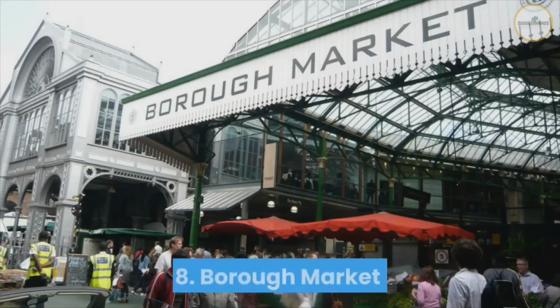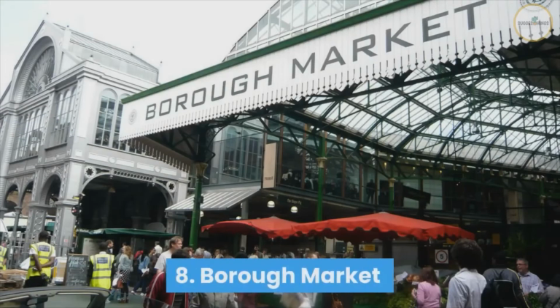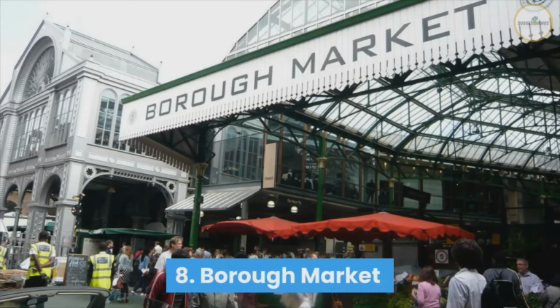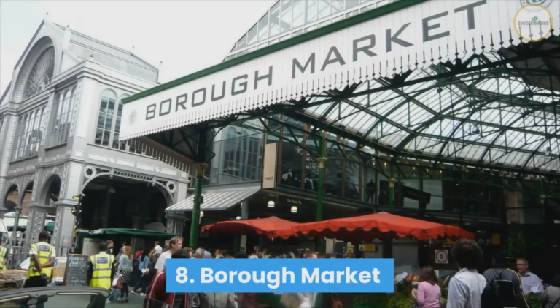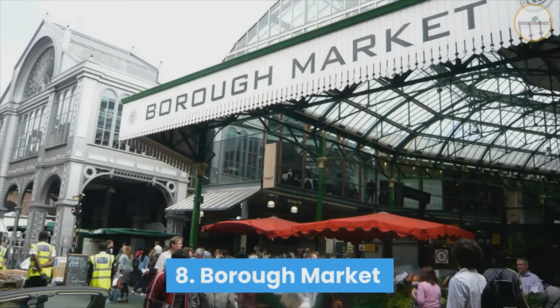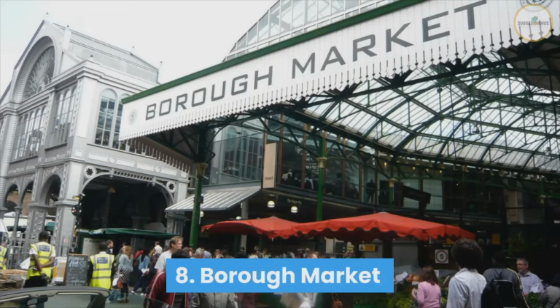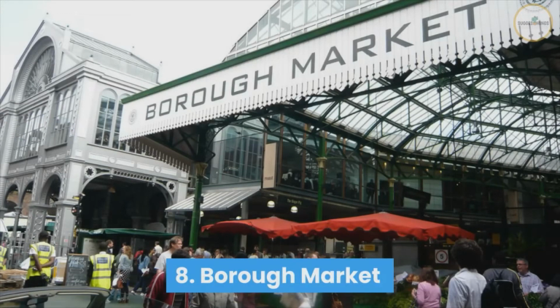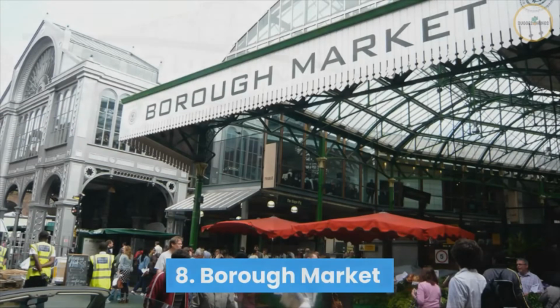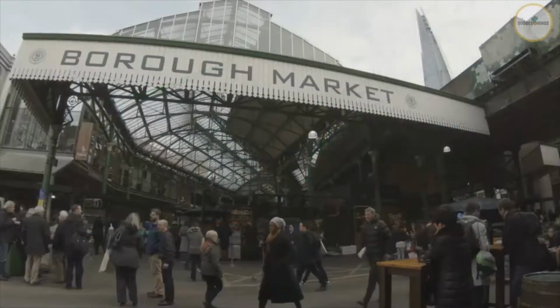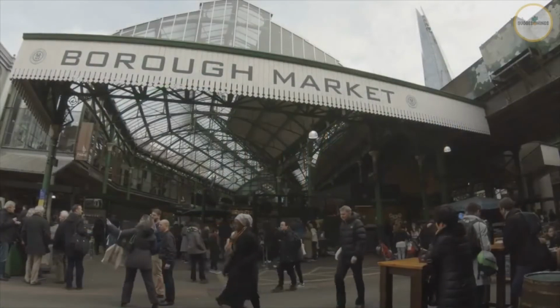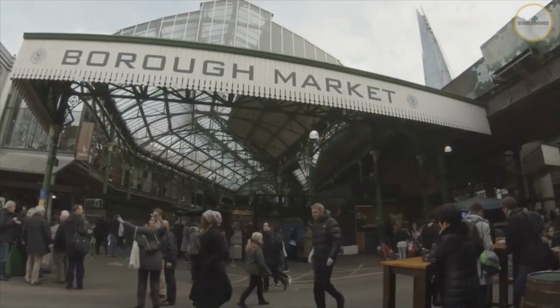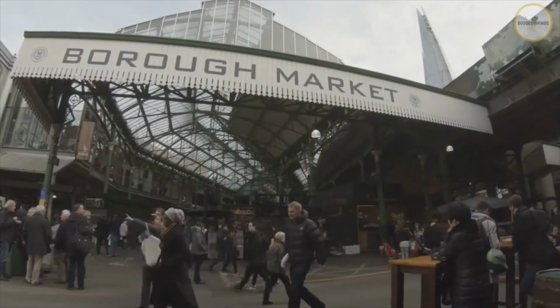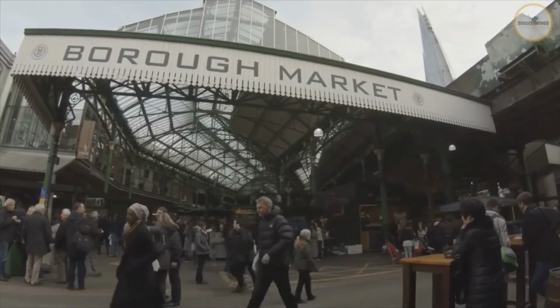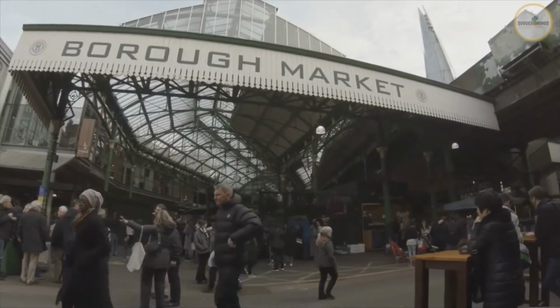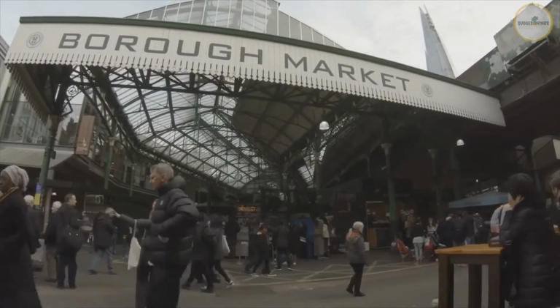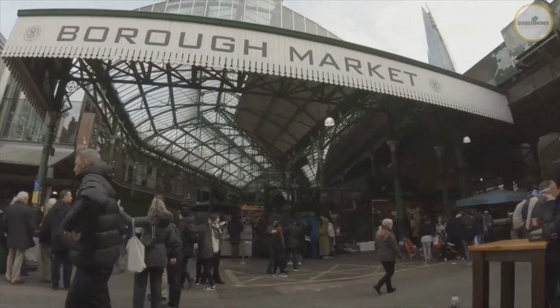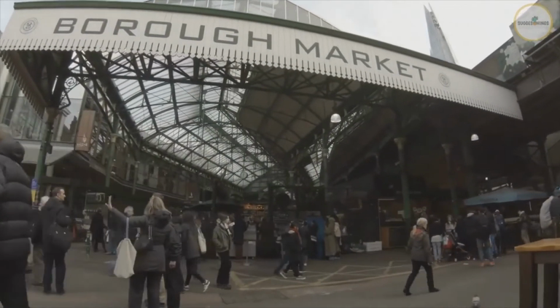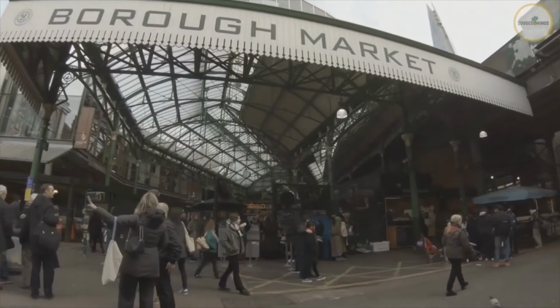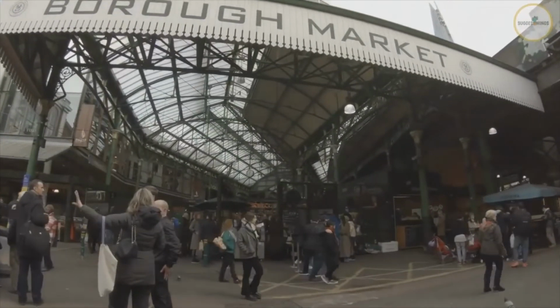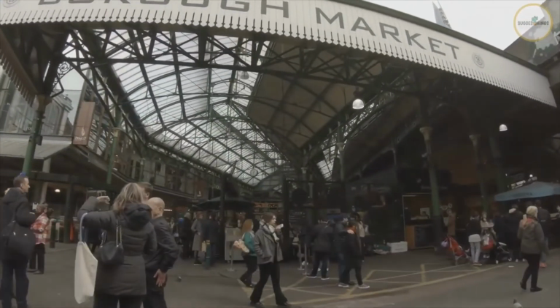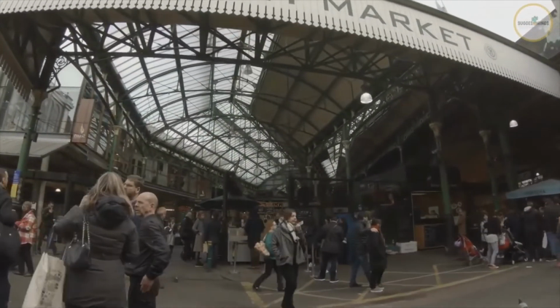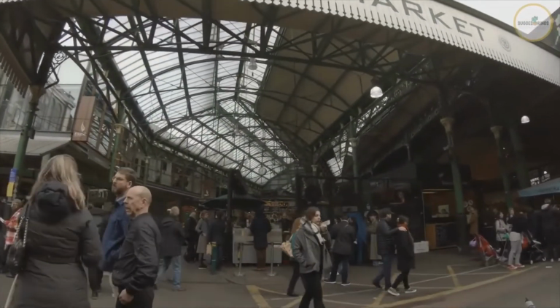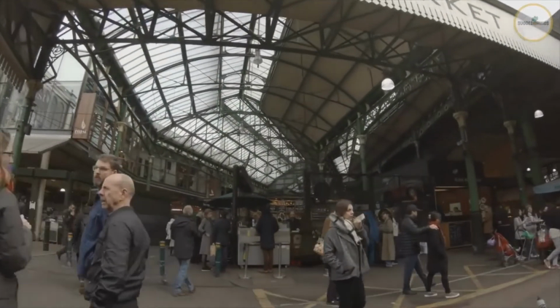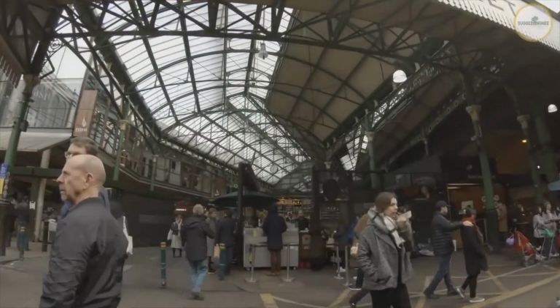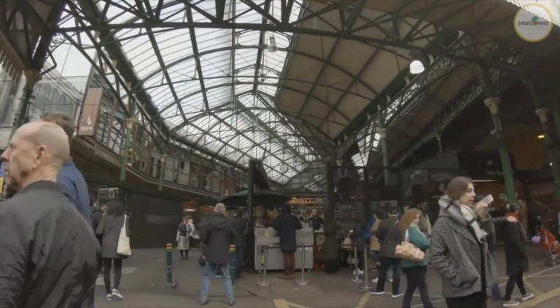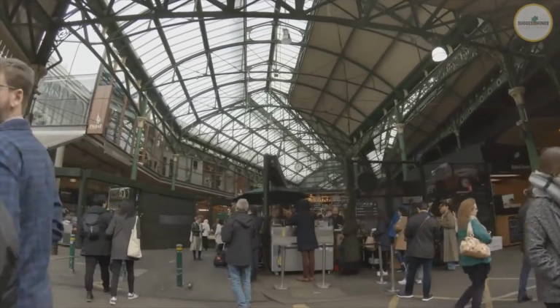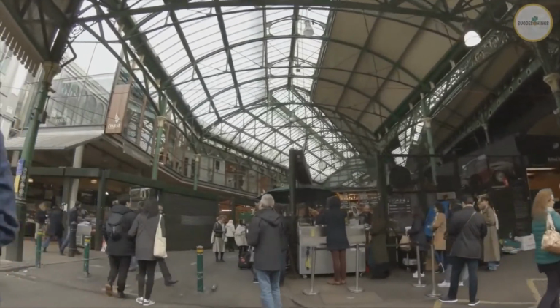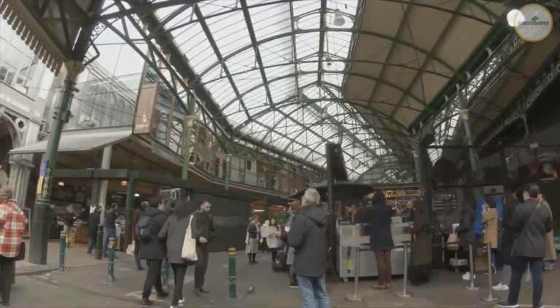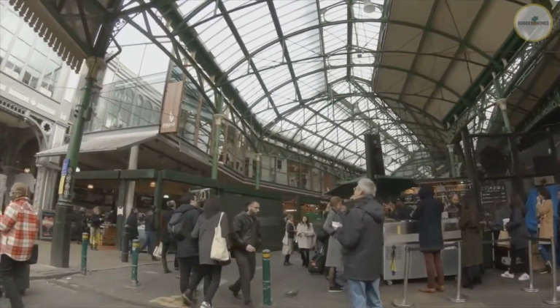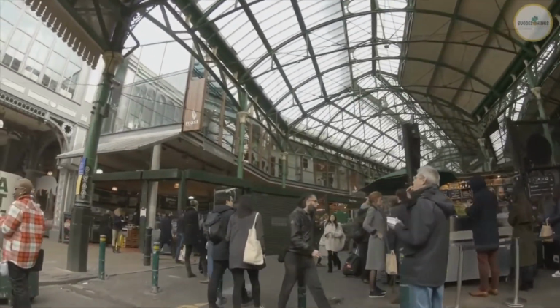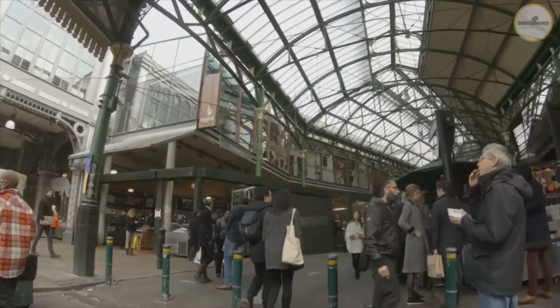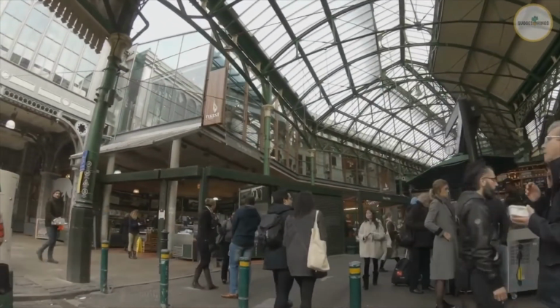Number 8: Borough Market. Borough Market is one of London's oldest and largest food marketplaces. There's always something for everyone in here, from British foods to international treats.